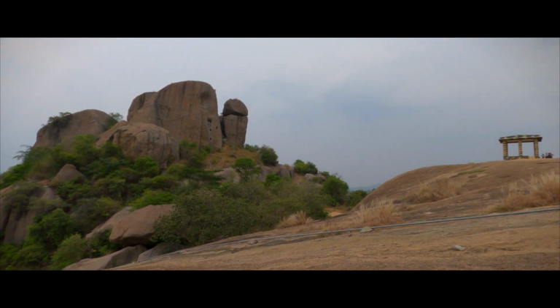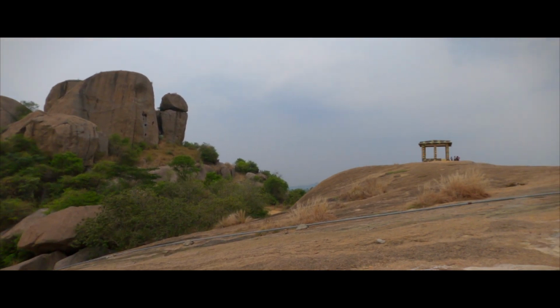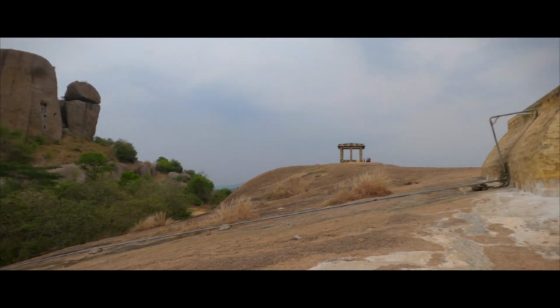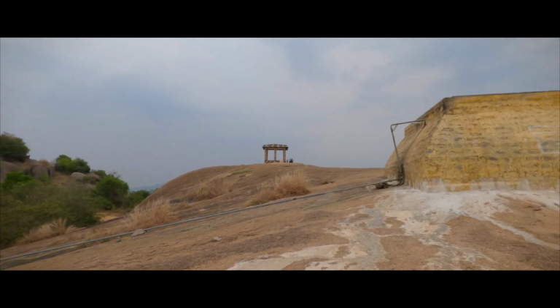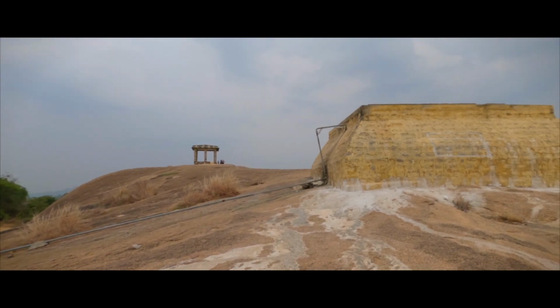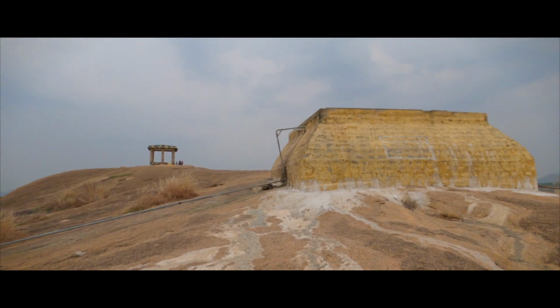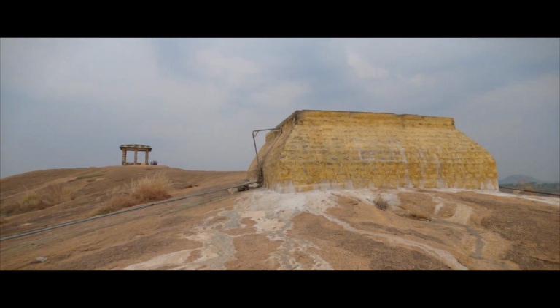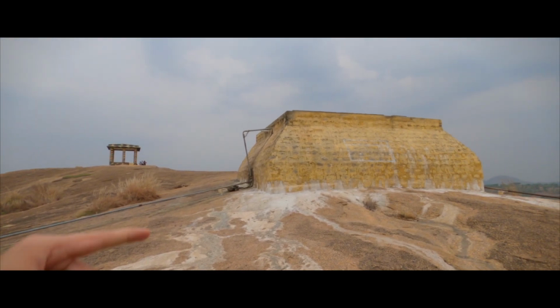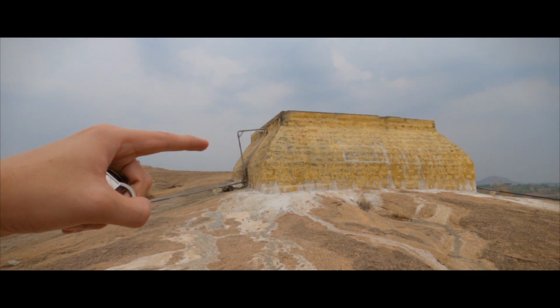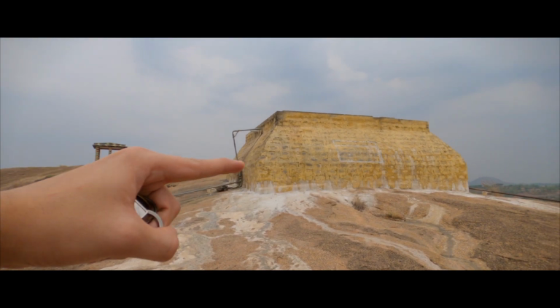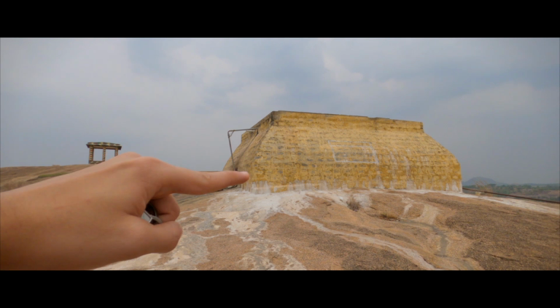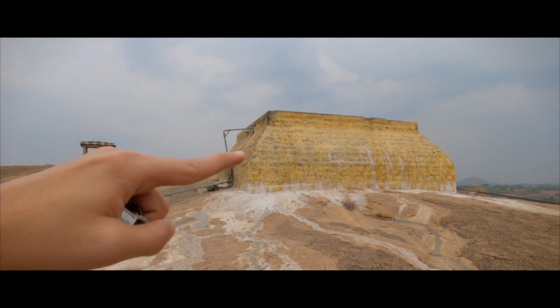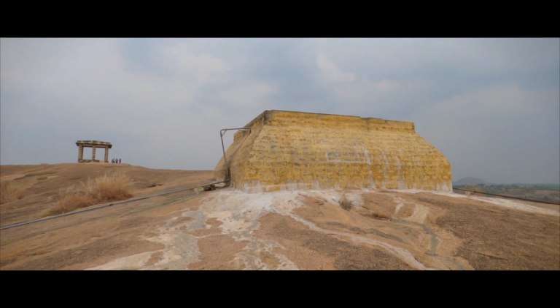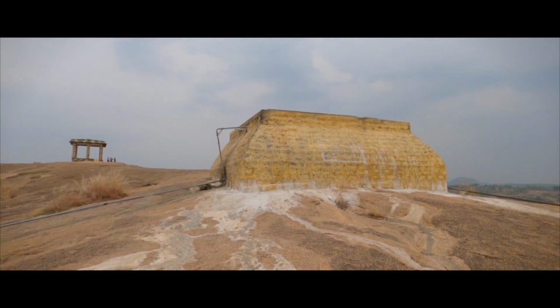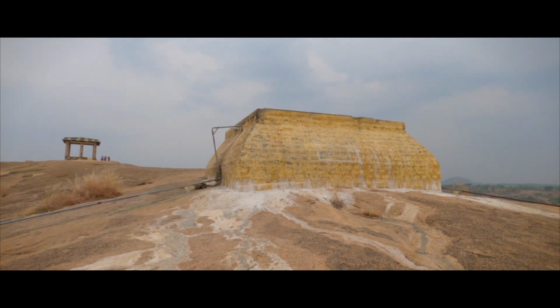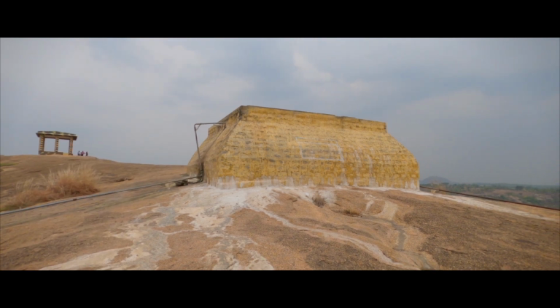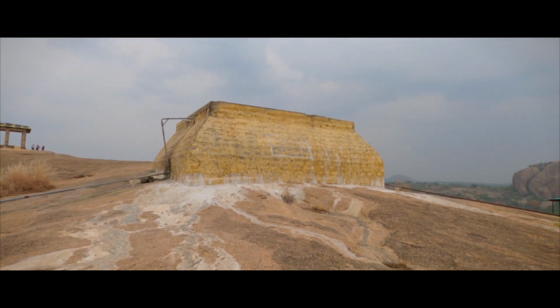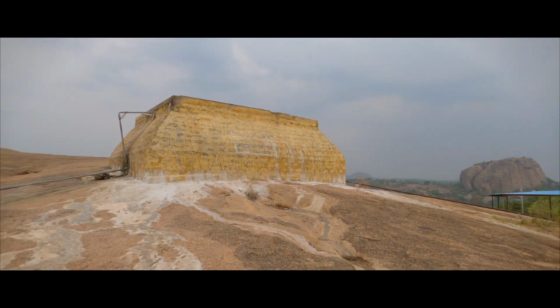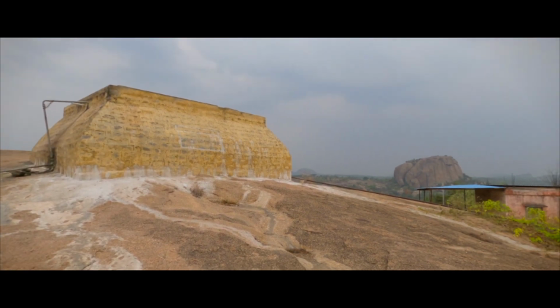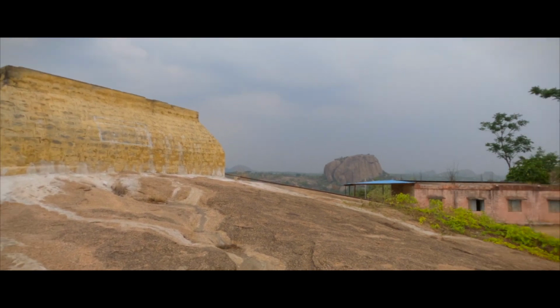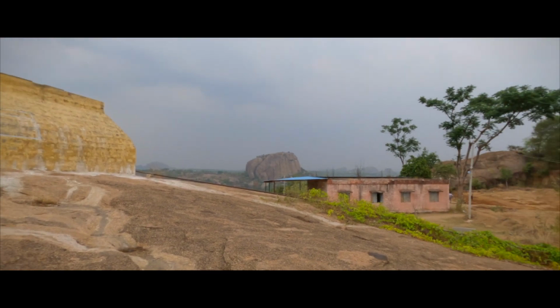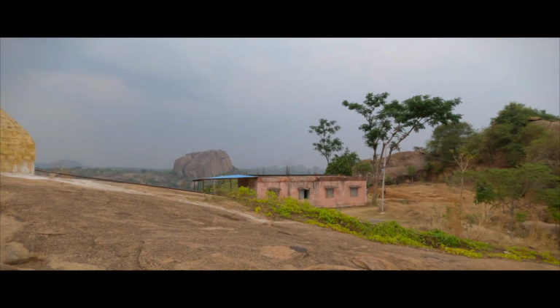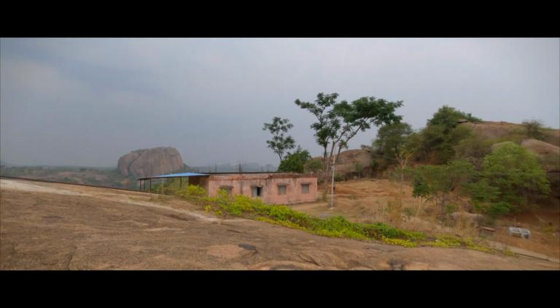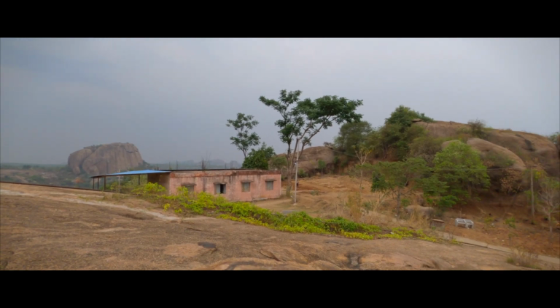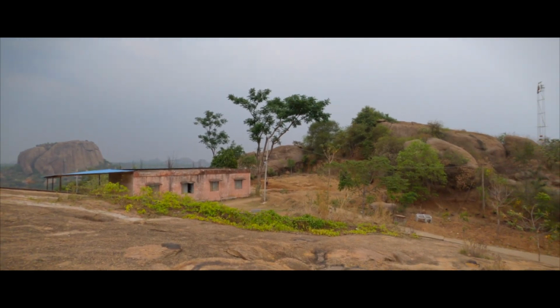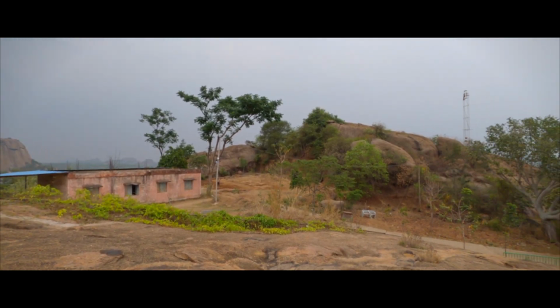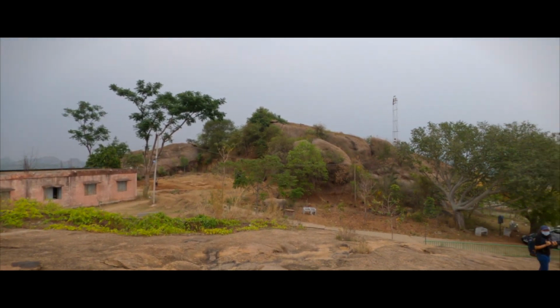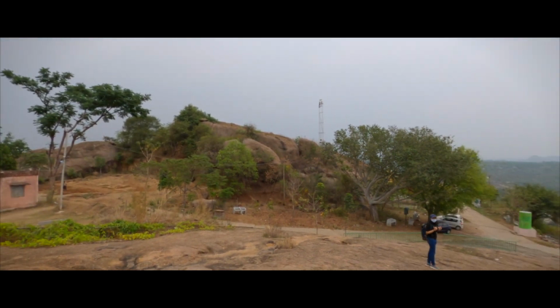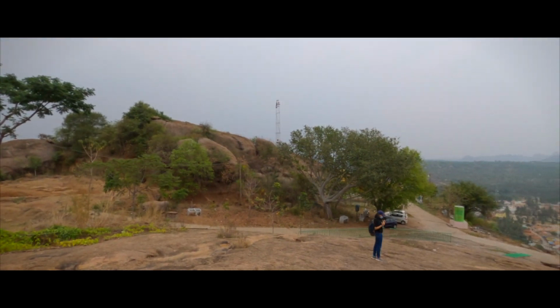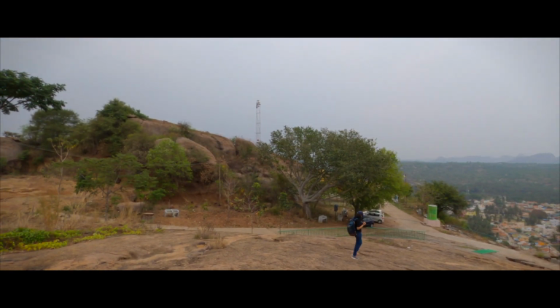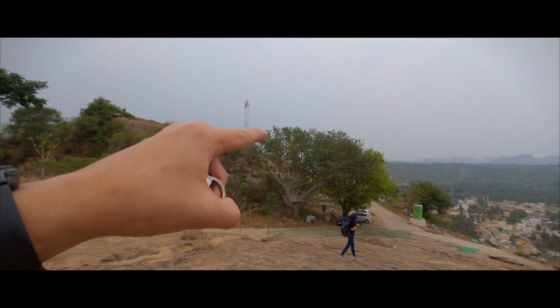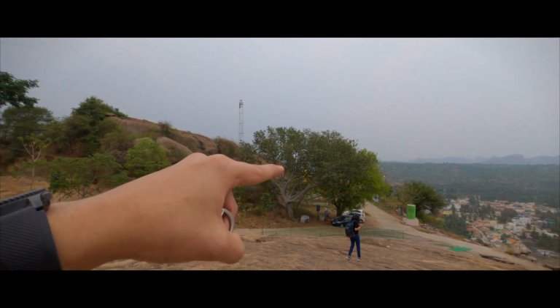On your way you'll find a small water tank area here as well. I'm not sure what it's used for — maybe it's used by the temple which is located right there.